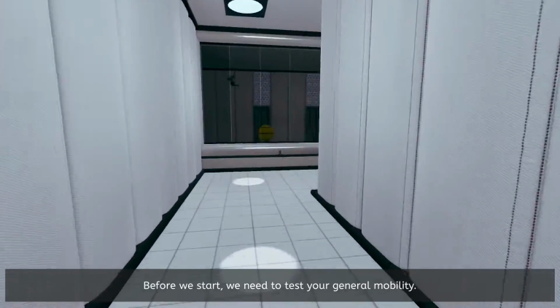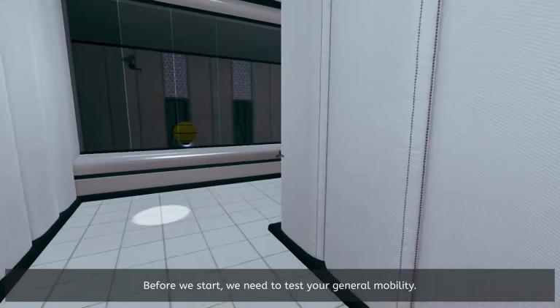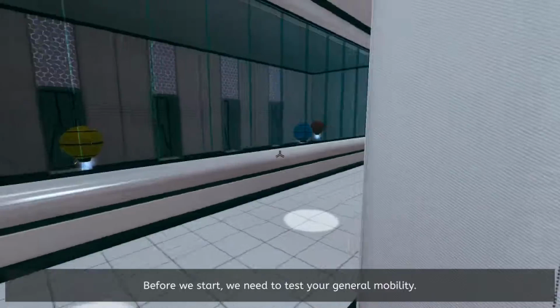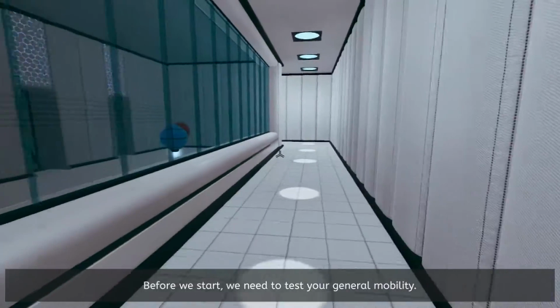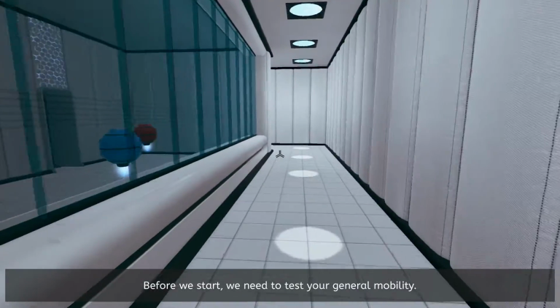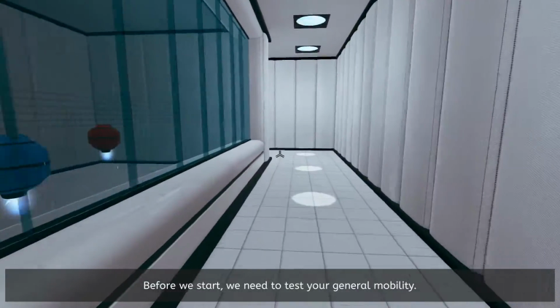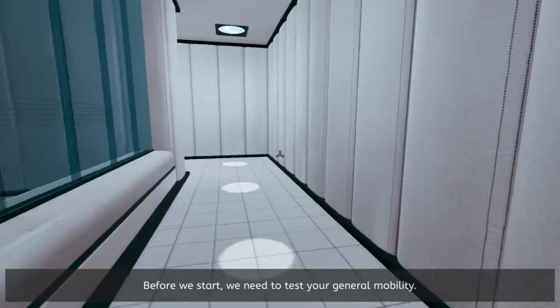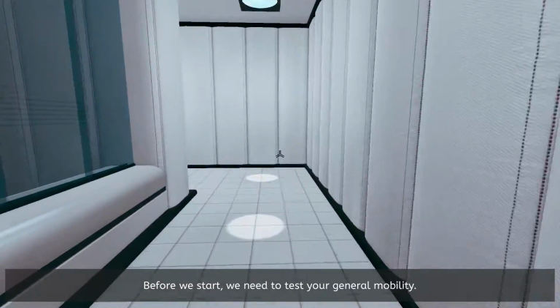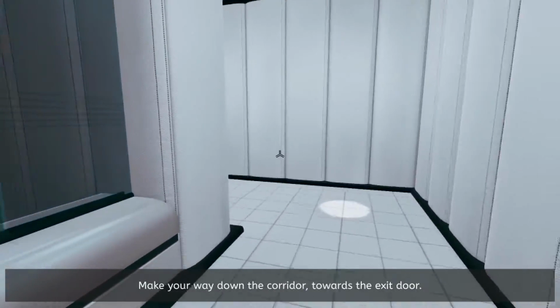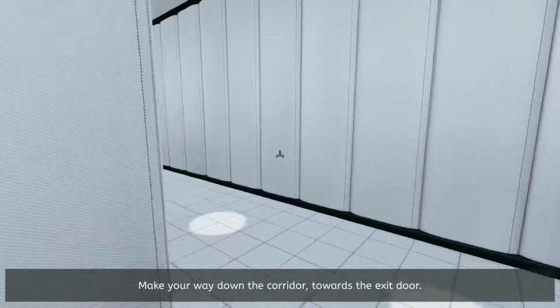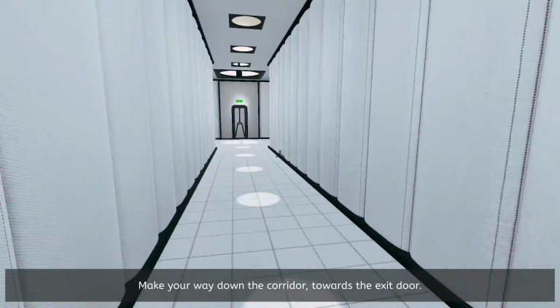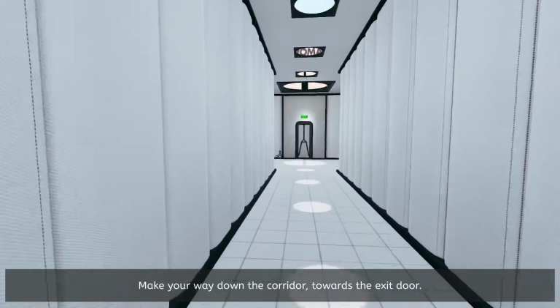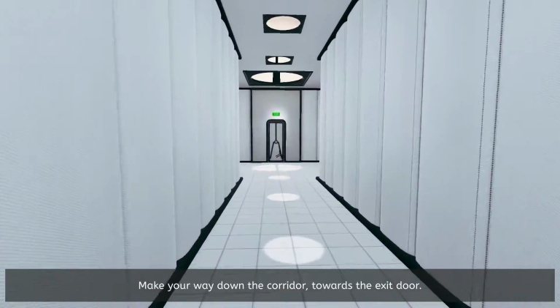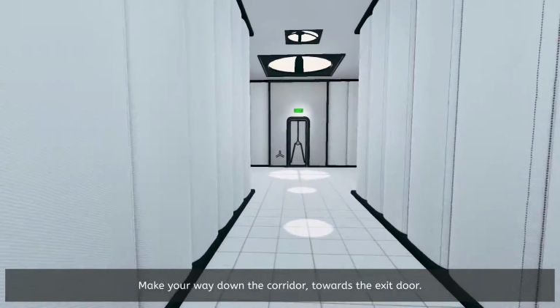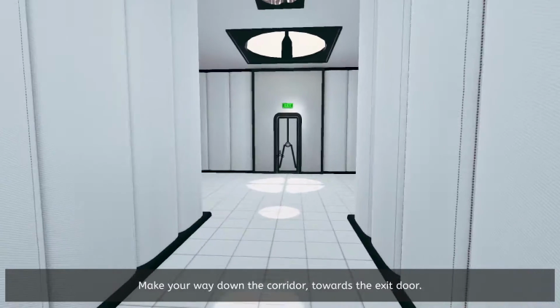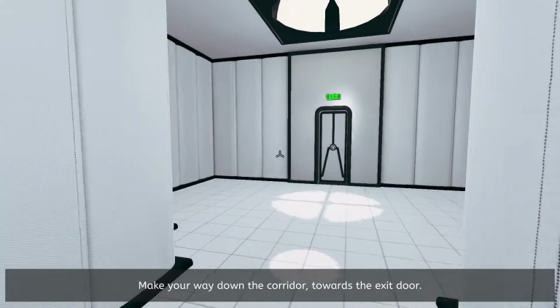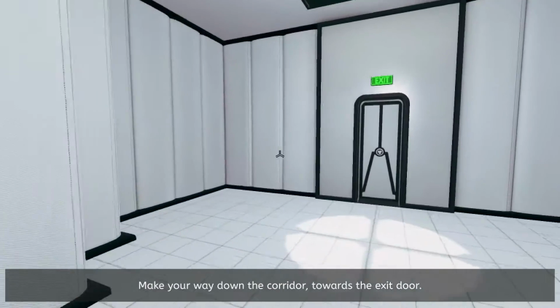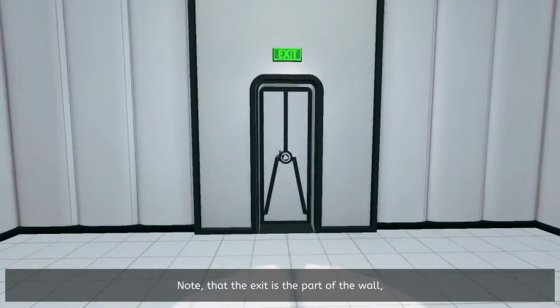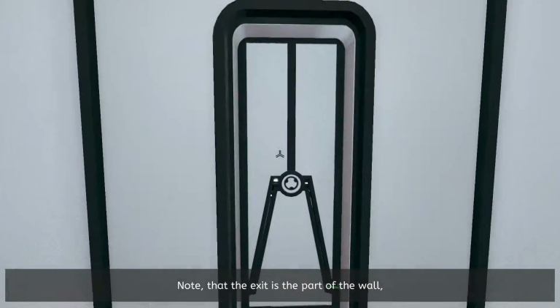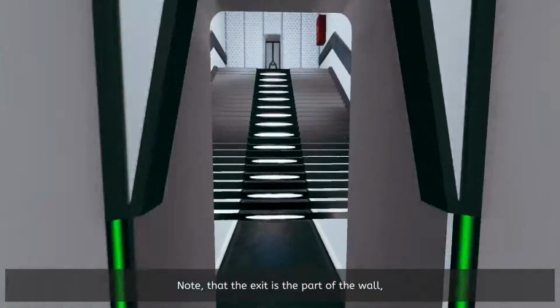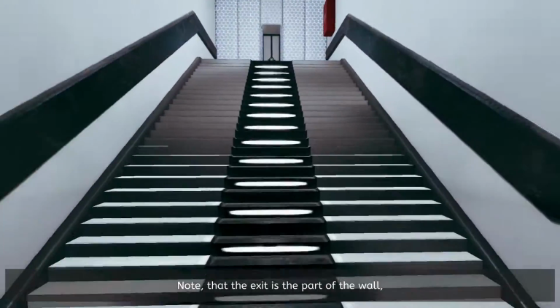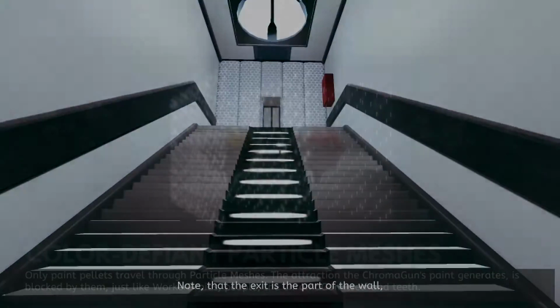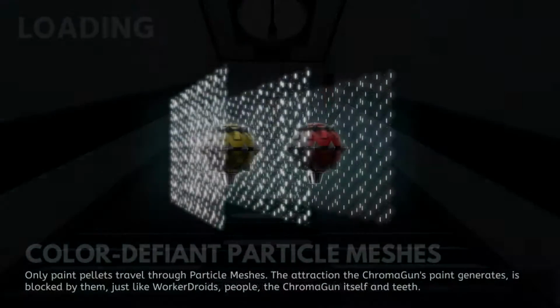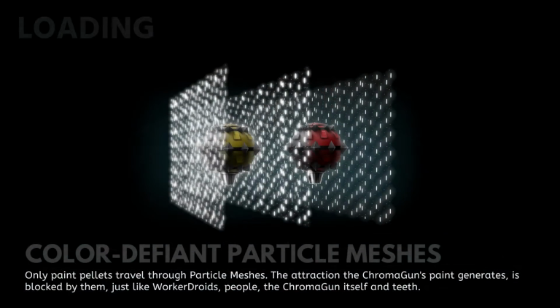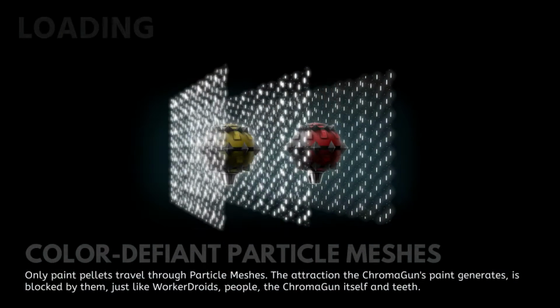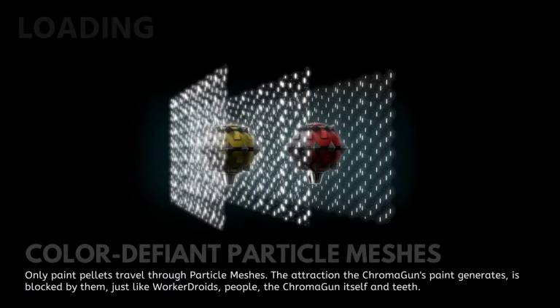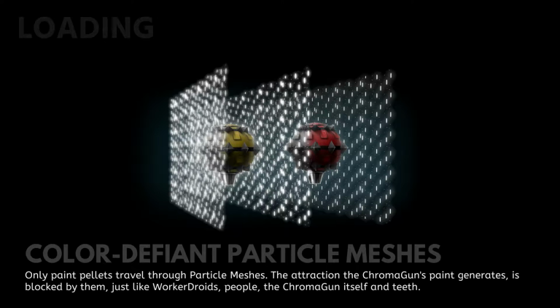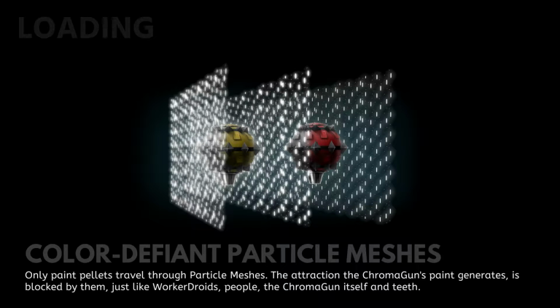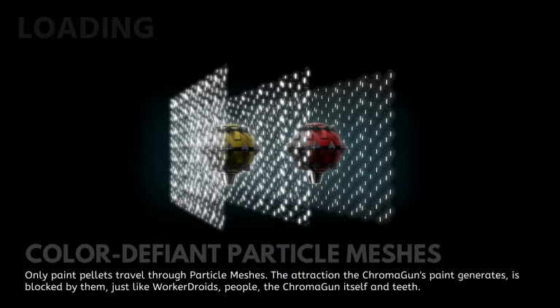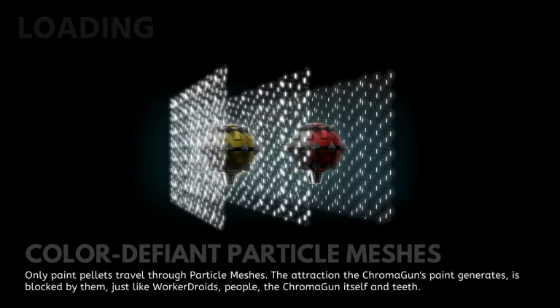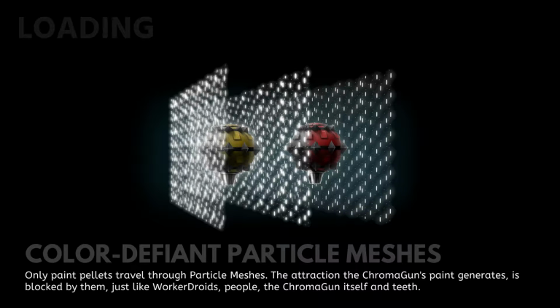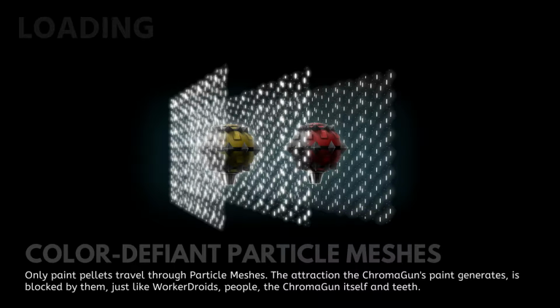Before we start, we need to test your general mobility. Make your way down the corridor towards the exit door. Note that the exit is the part of the wall that looks different from the other parts of the wall.